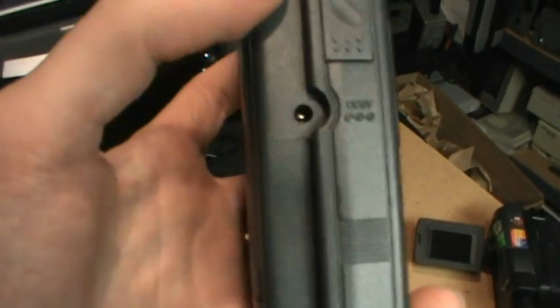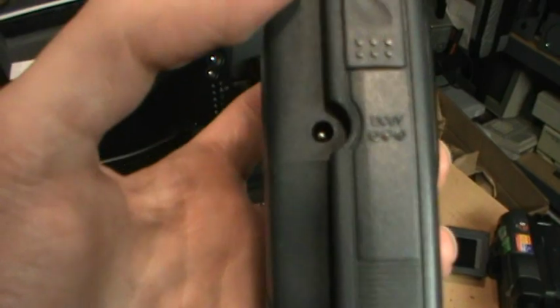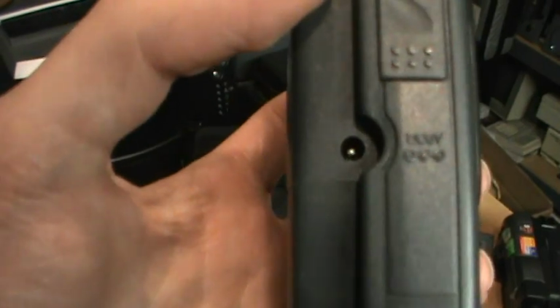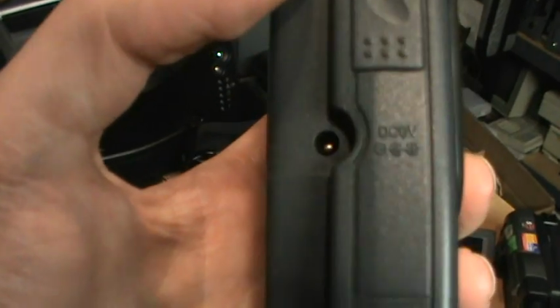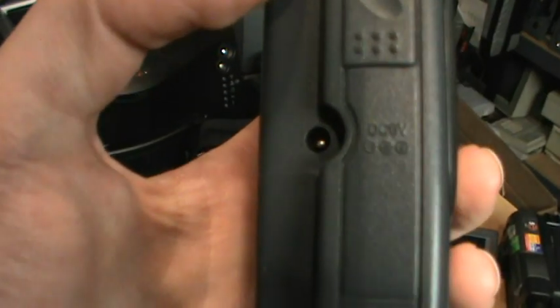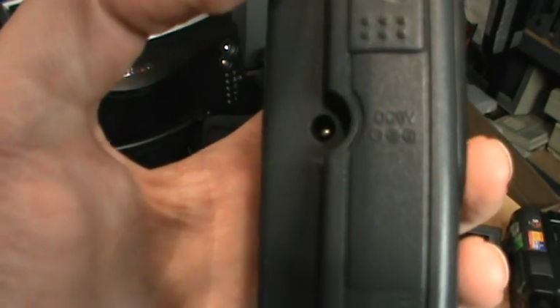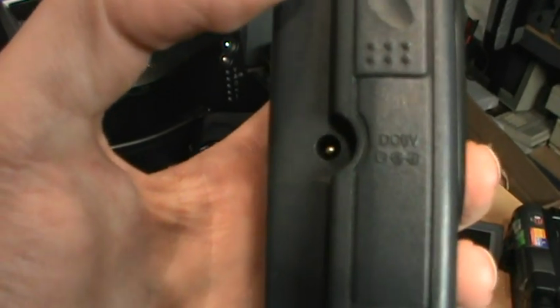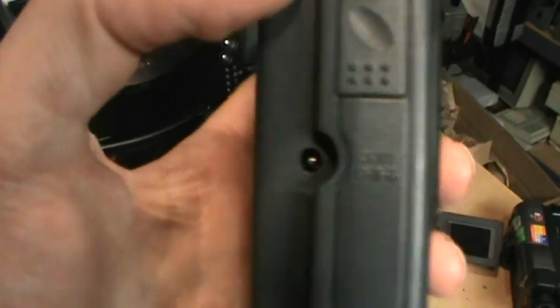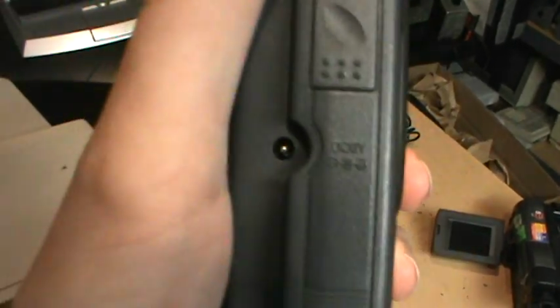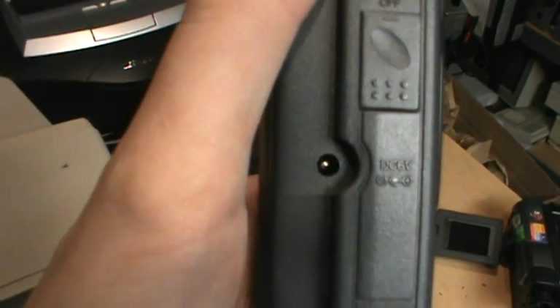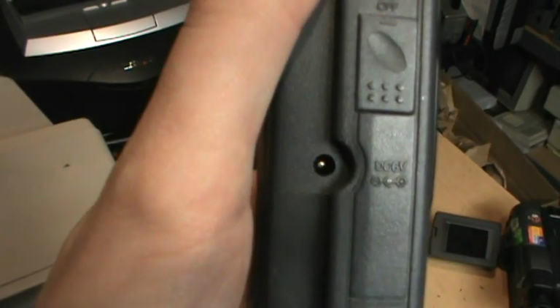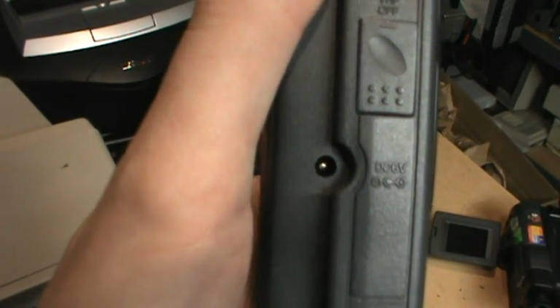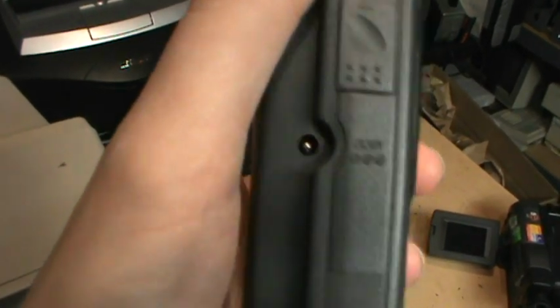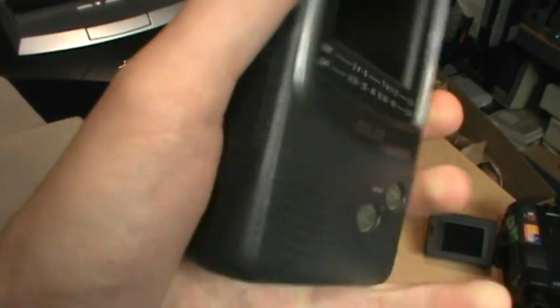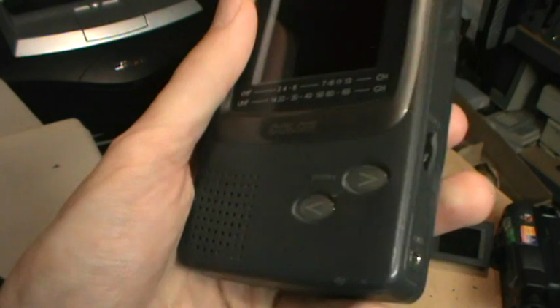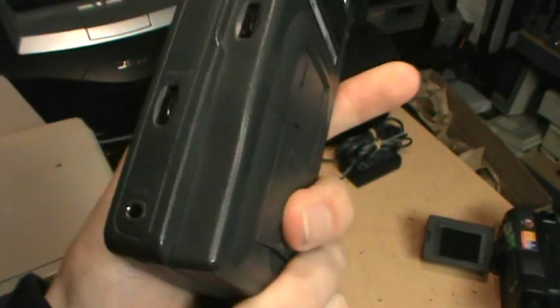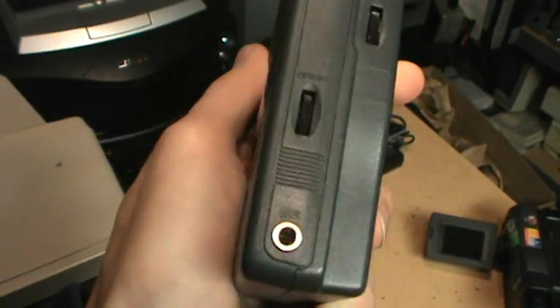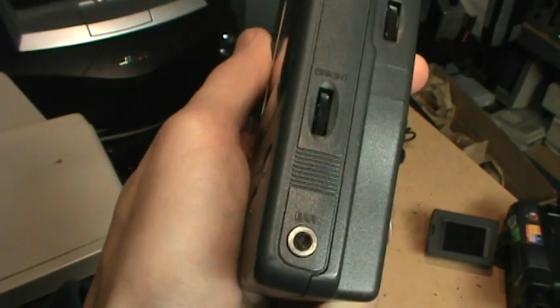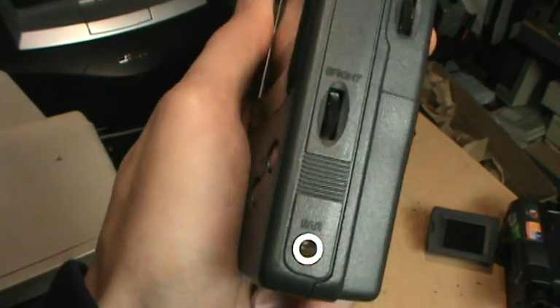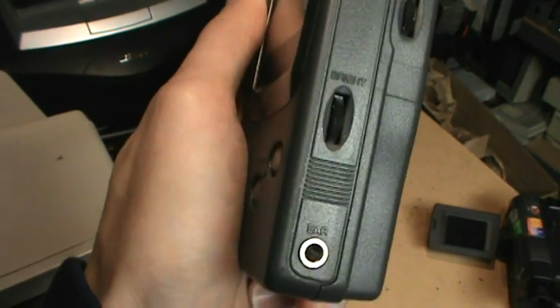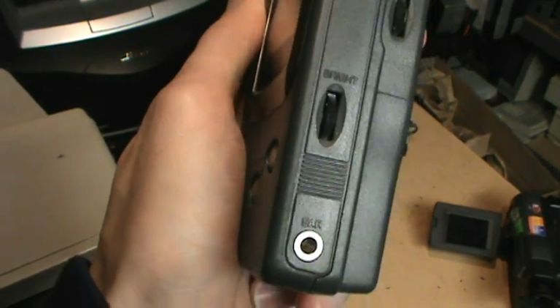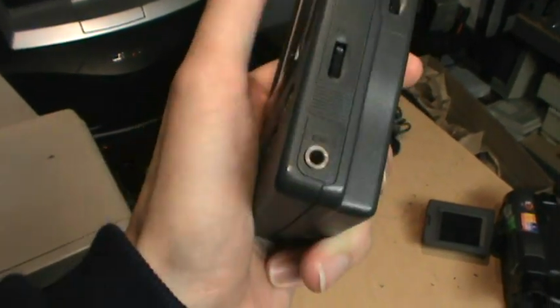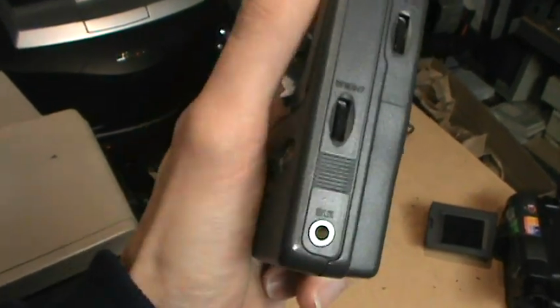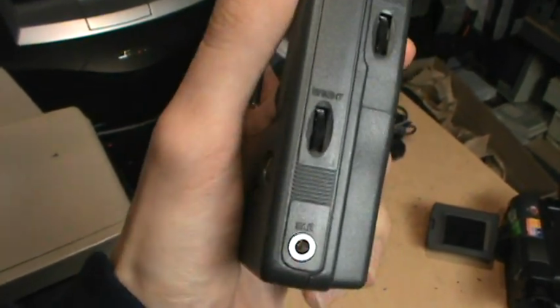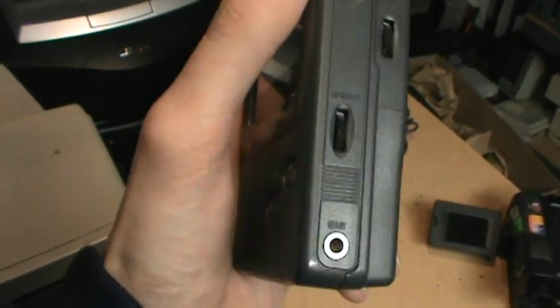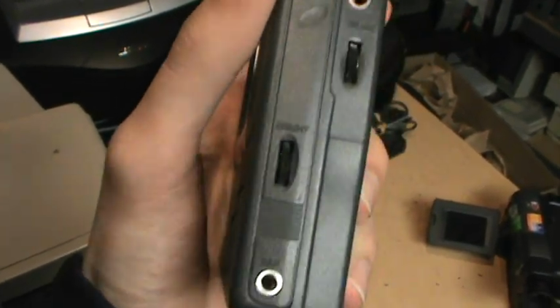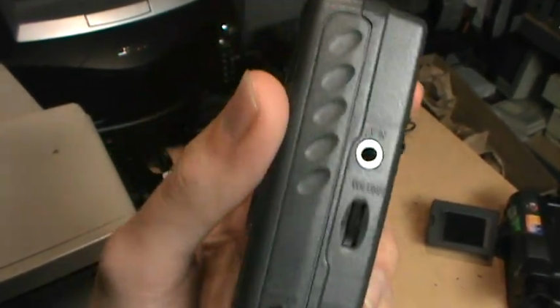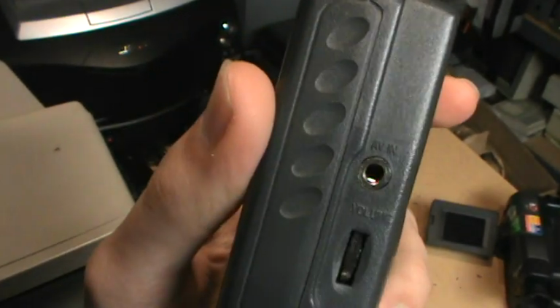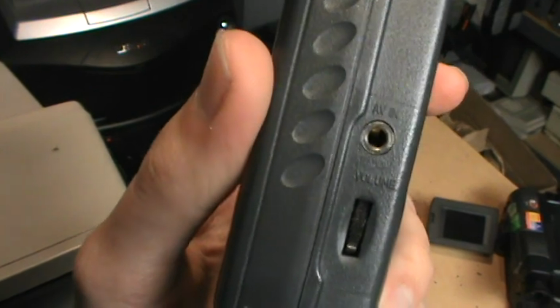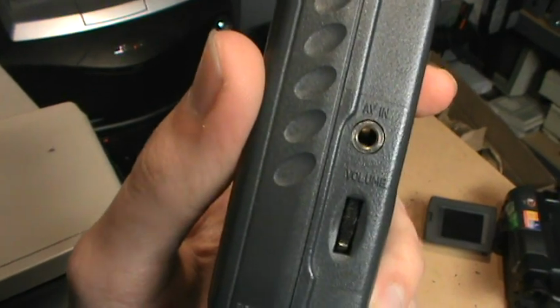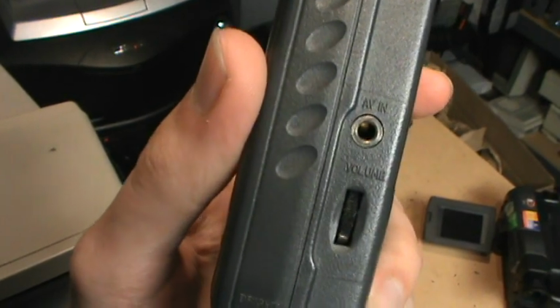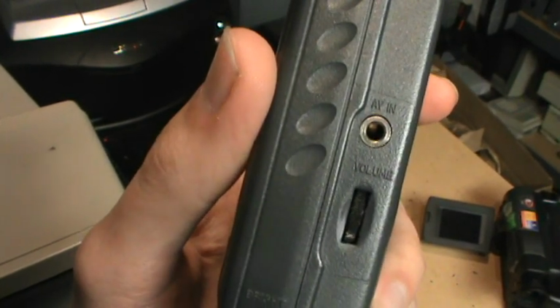We do get an input for a 6-volt DC power supply. And on this side you have an earphone output — just mono, obviously — and an AV input.